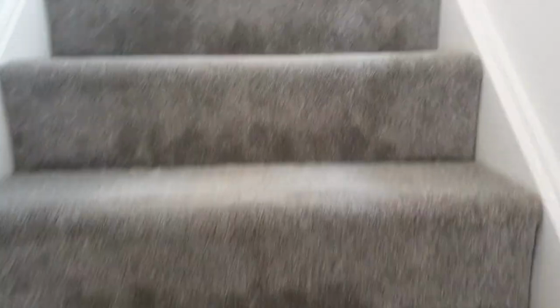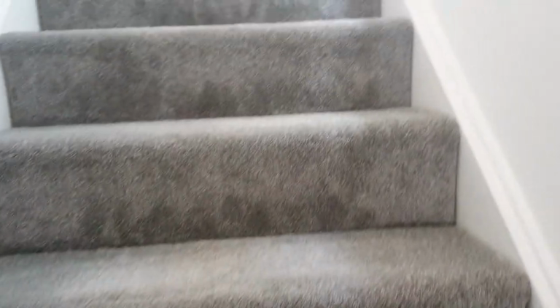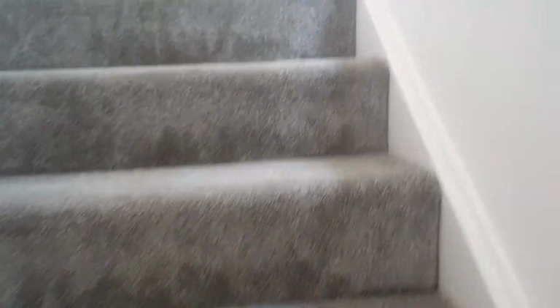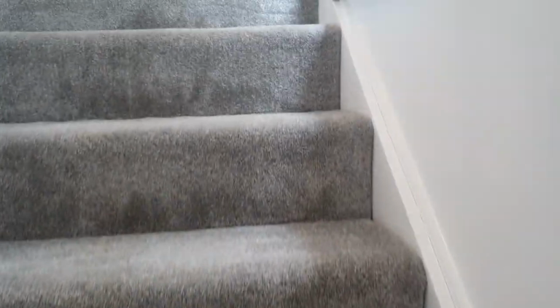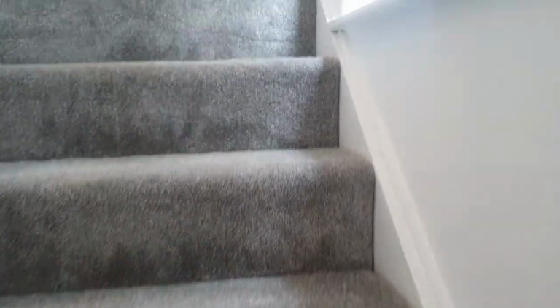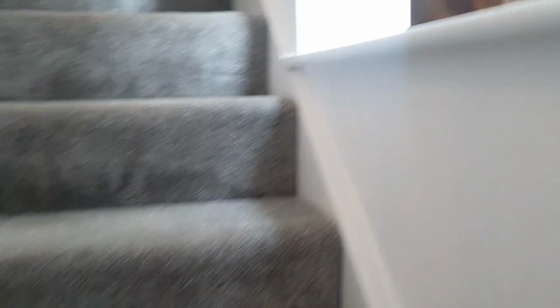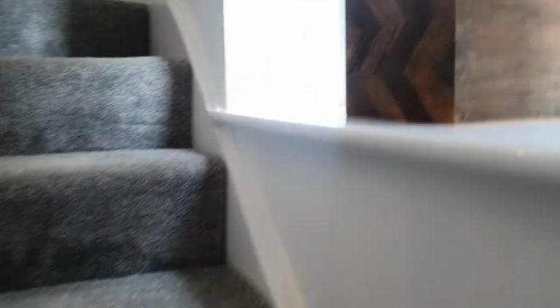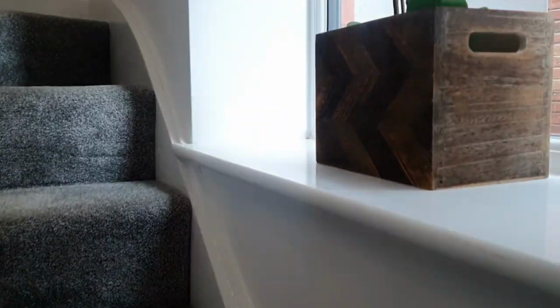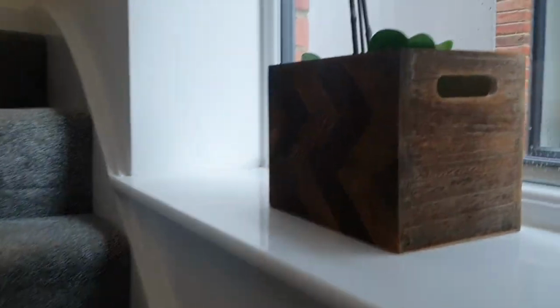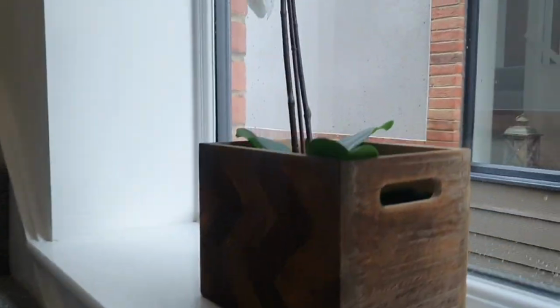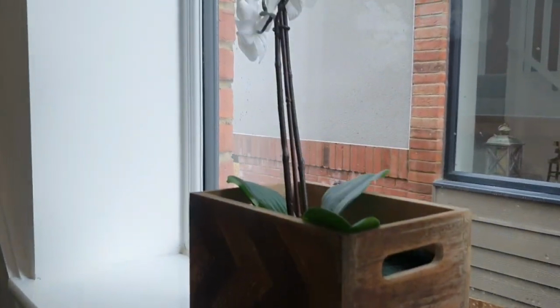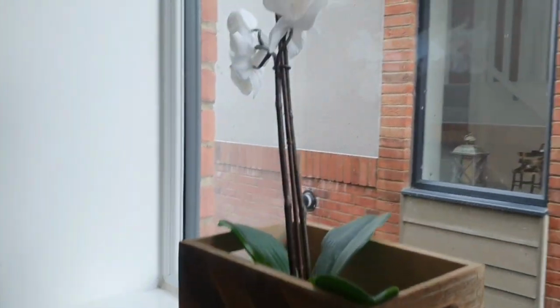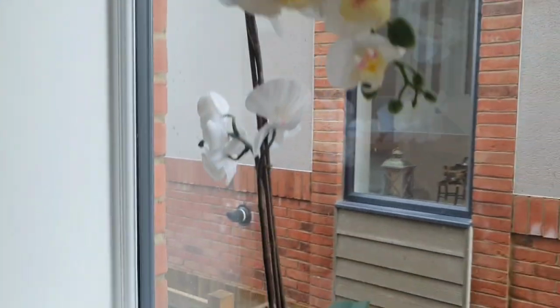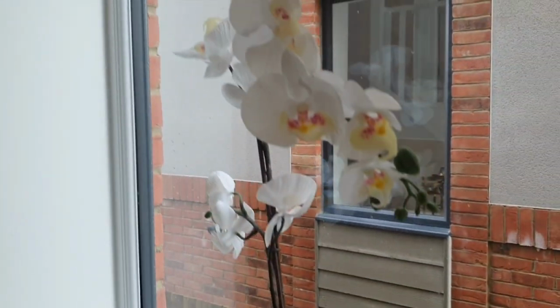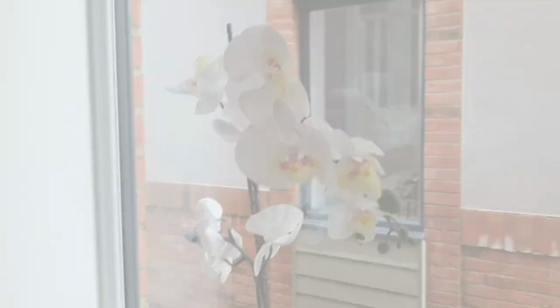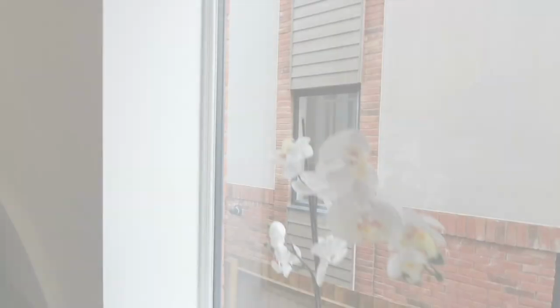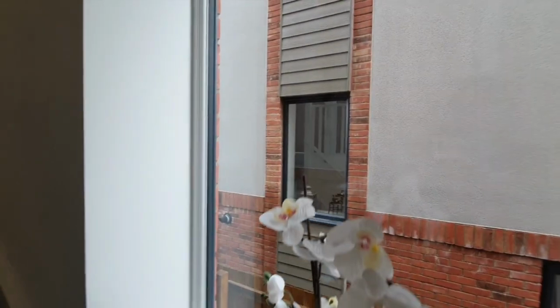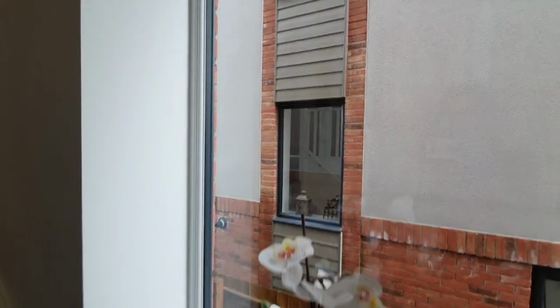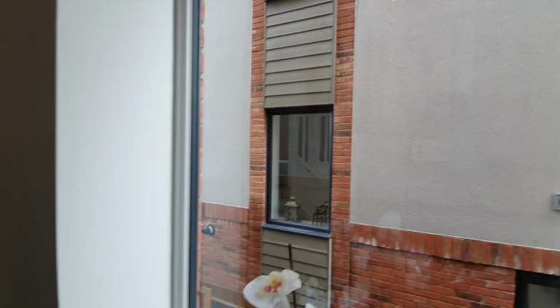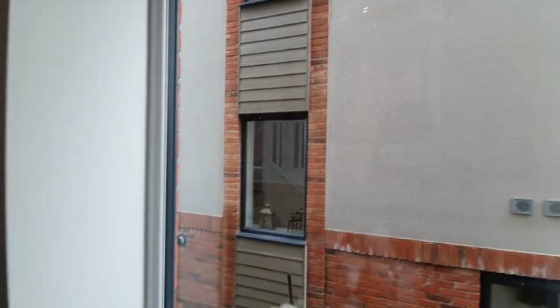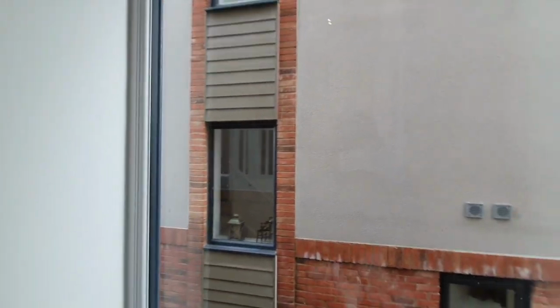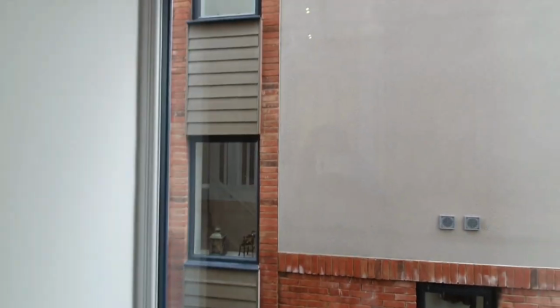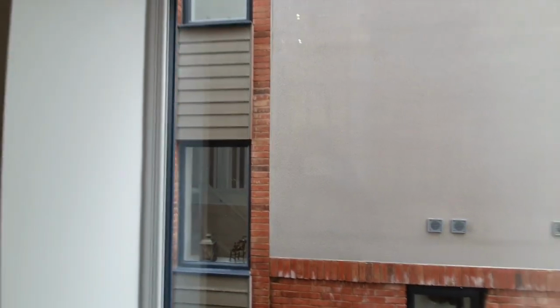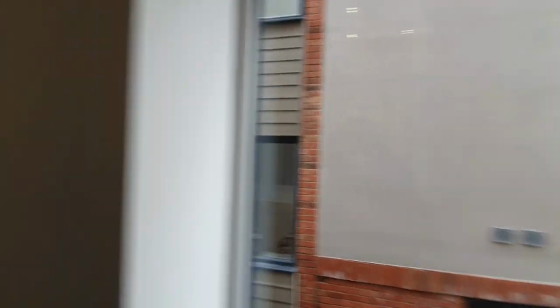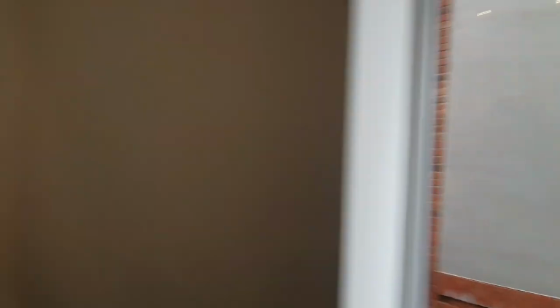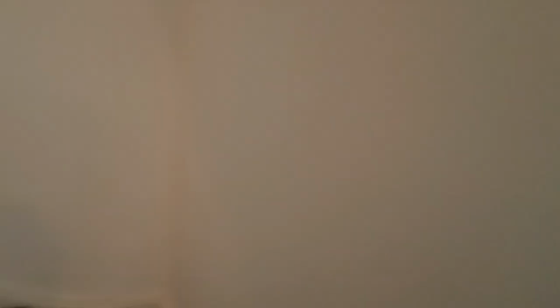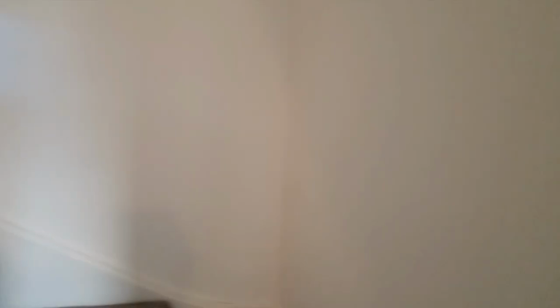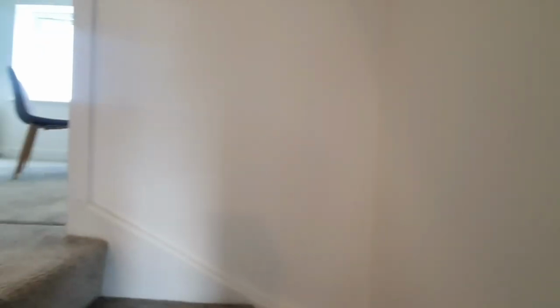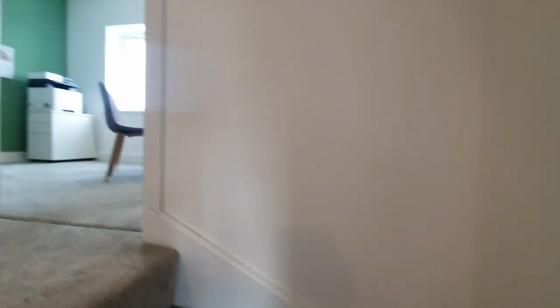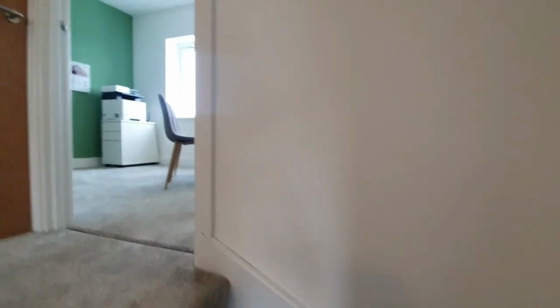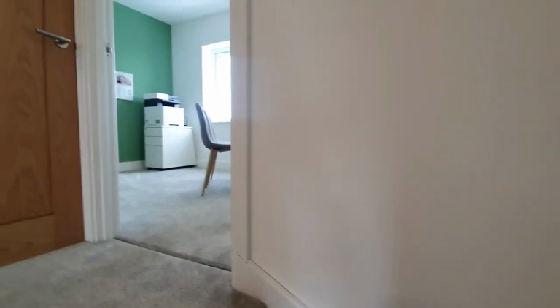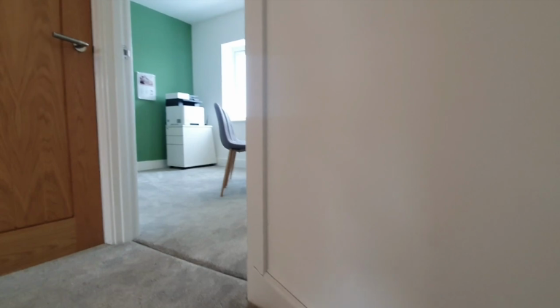Right, we're going upstairs, and the first thing I've noticed is this beautiful large window which lets in so much light. When it comes to hallways, it is so good when you have that light coming through.